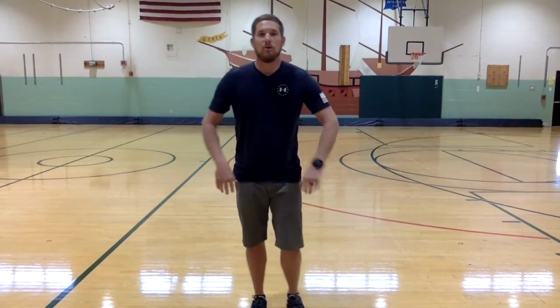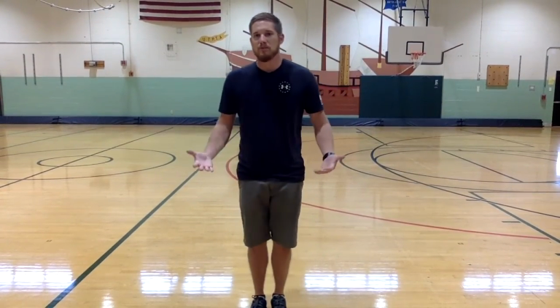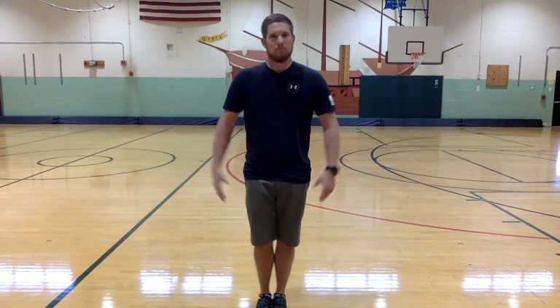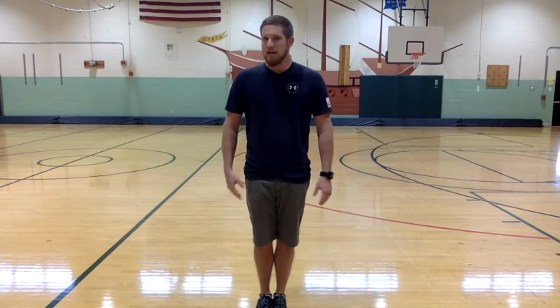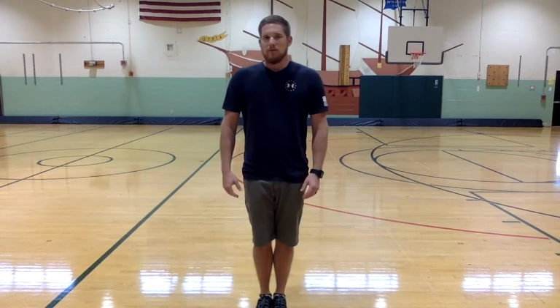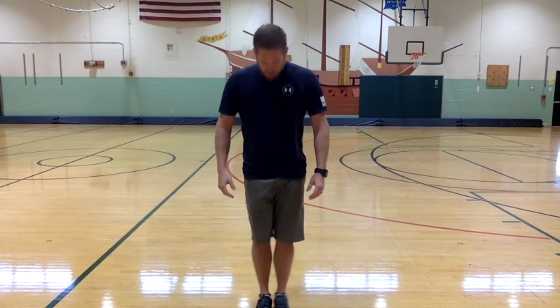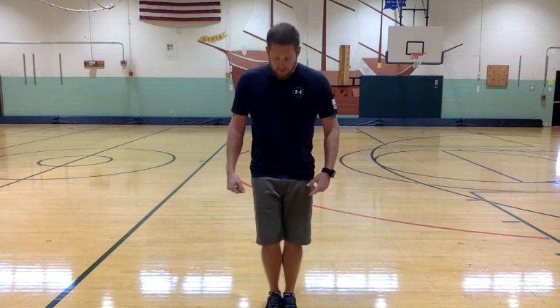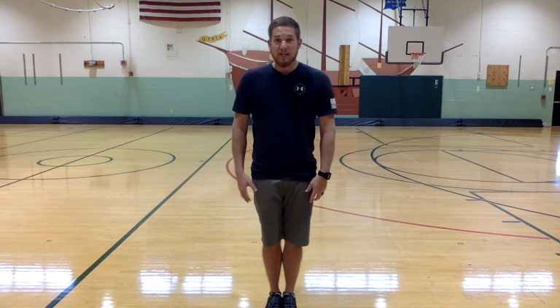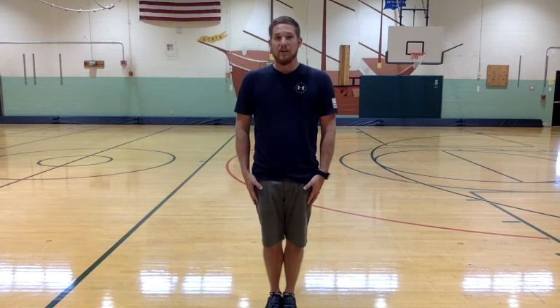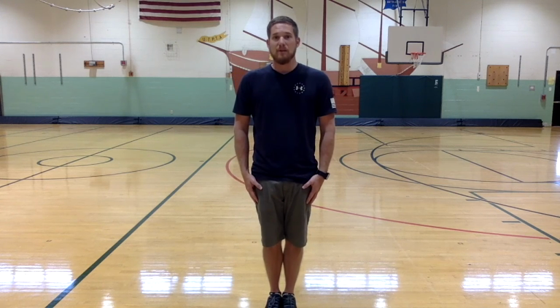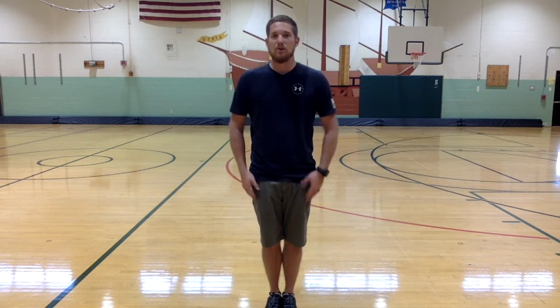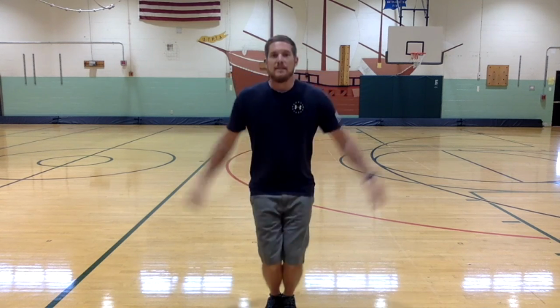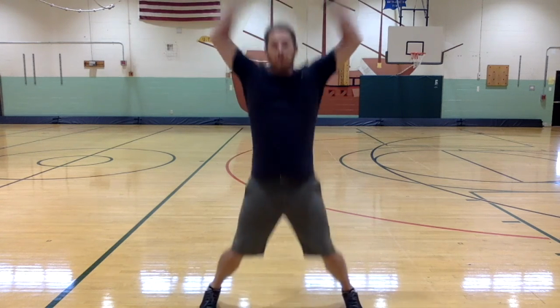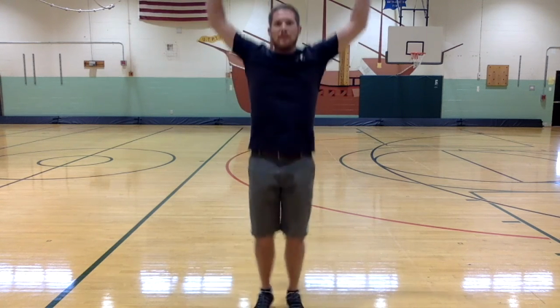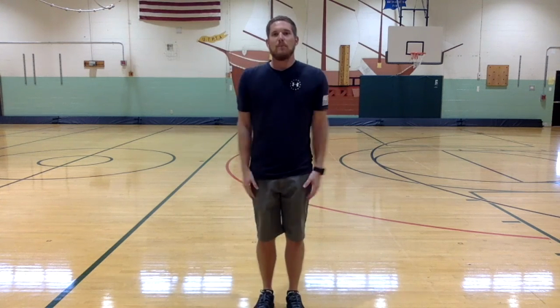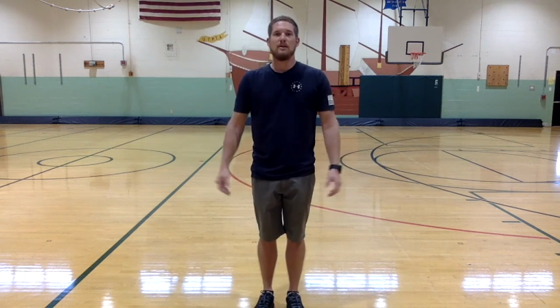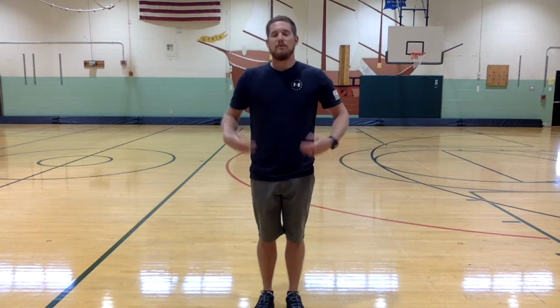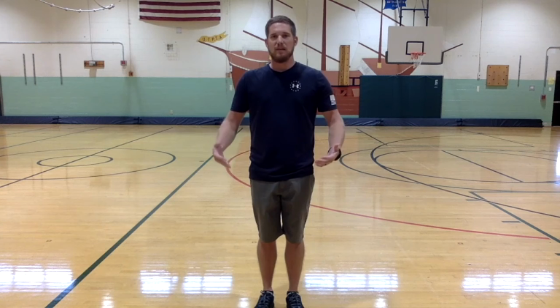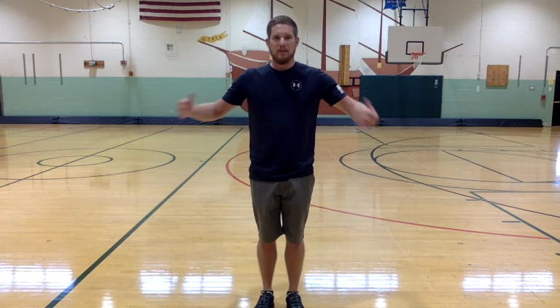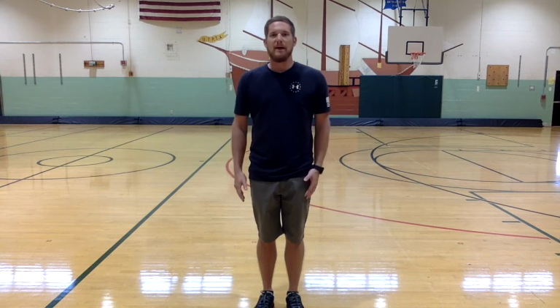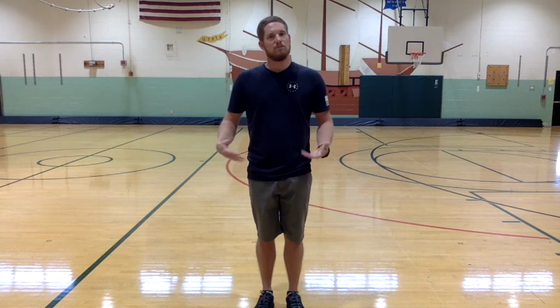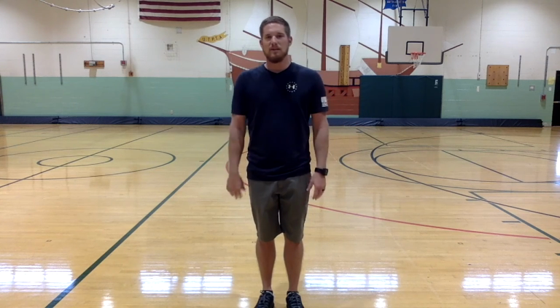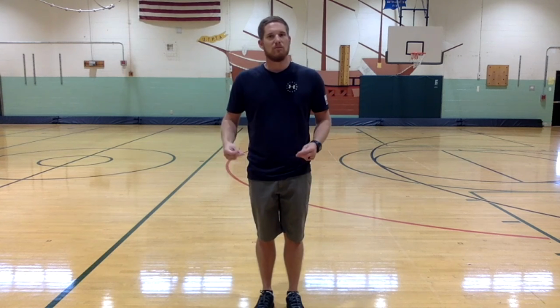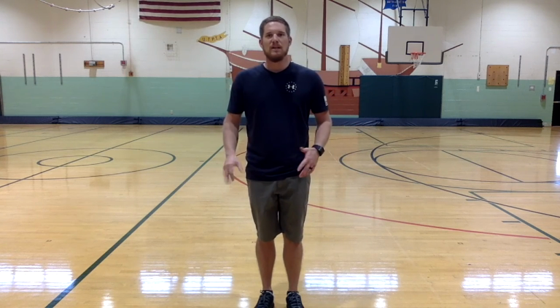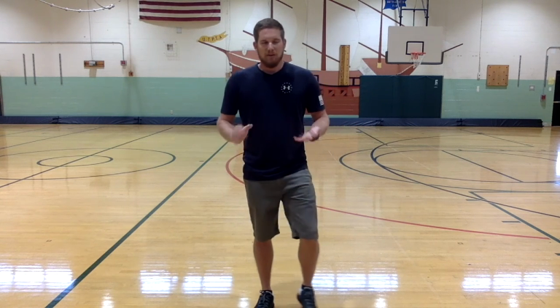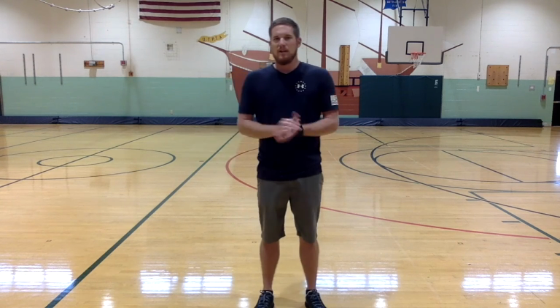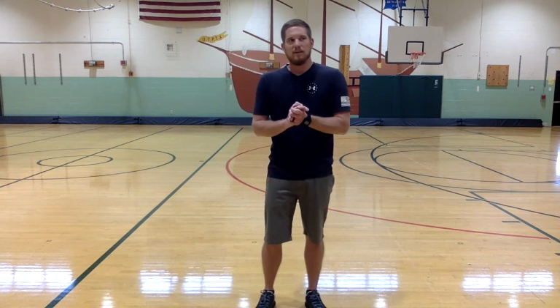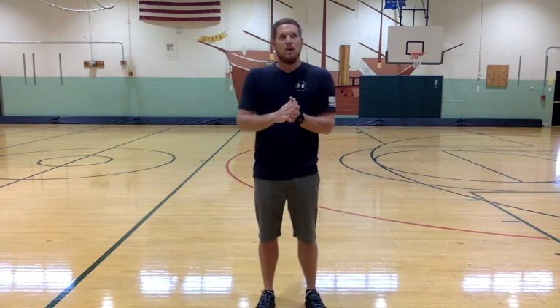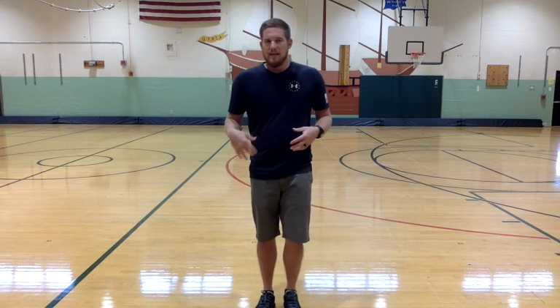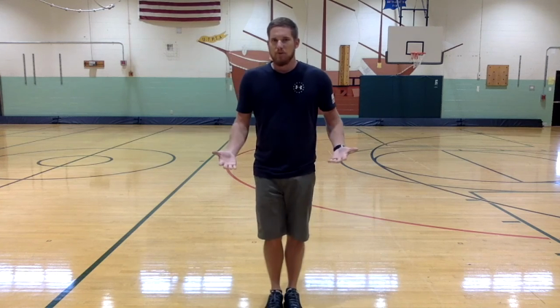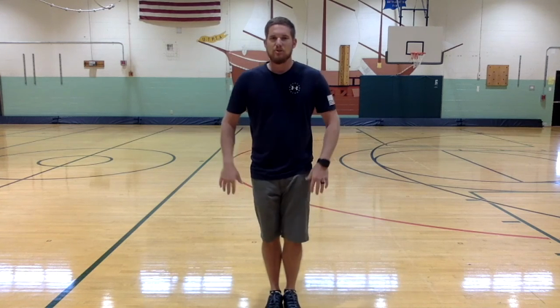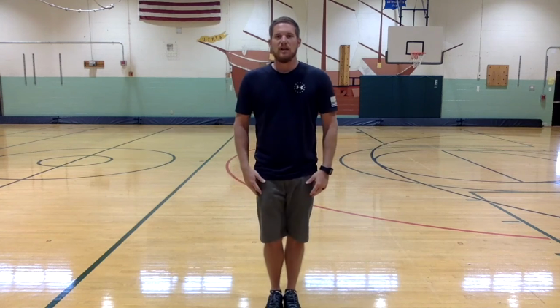Let's do some jumping jacks. Just a reminder: your feet are together and your hands by your side when you start. They come apart and your hands go up for your second movement, and then back. You repeat that for however many times I tell you. Today we're going to do 30 jumping jacks.